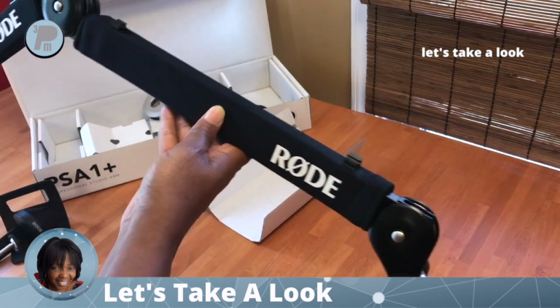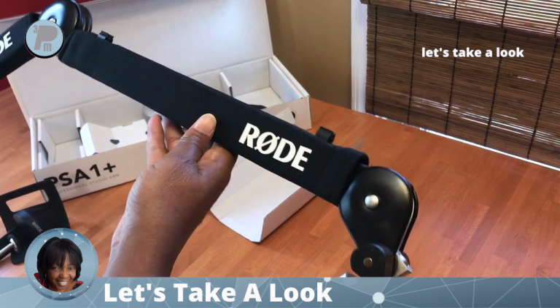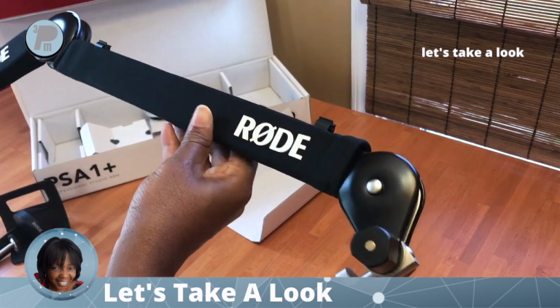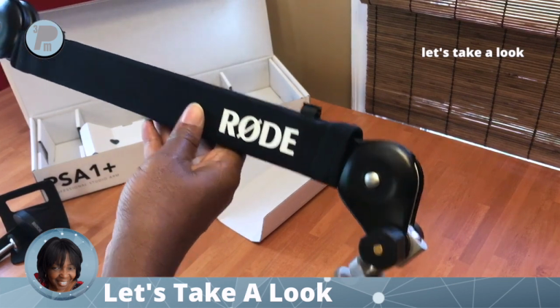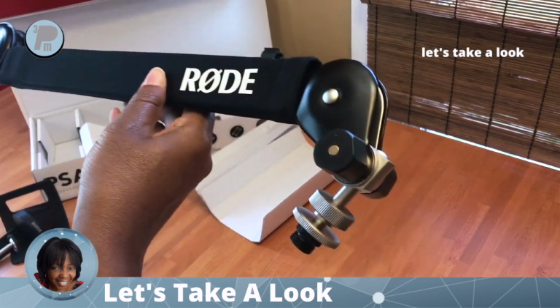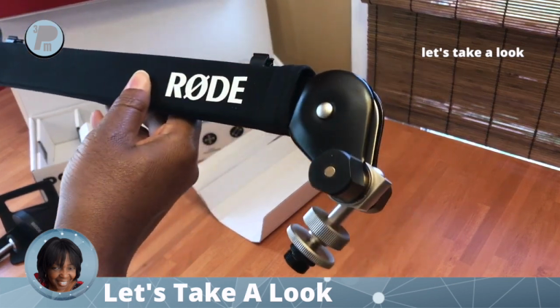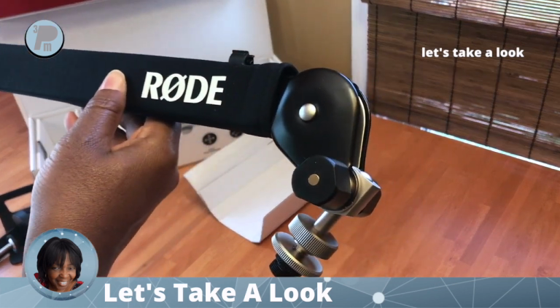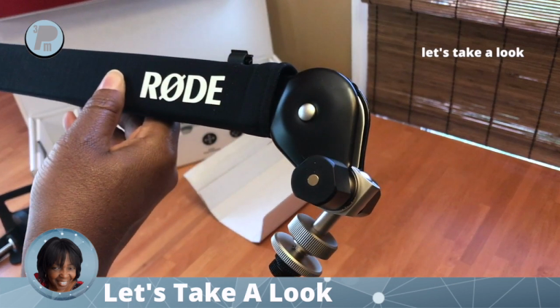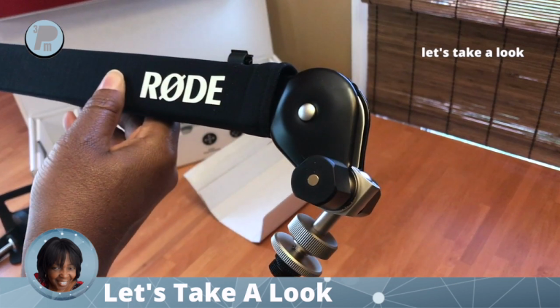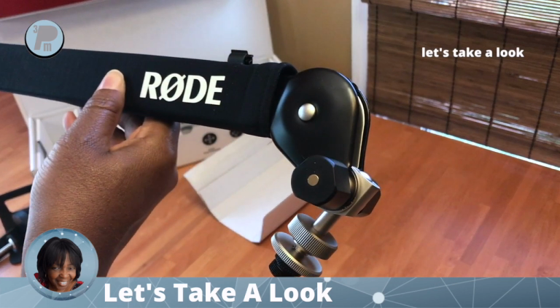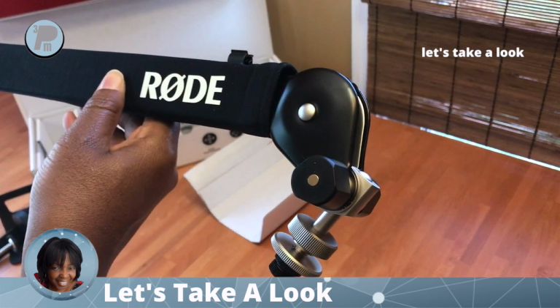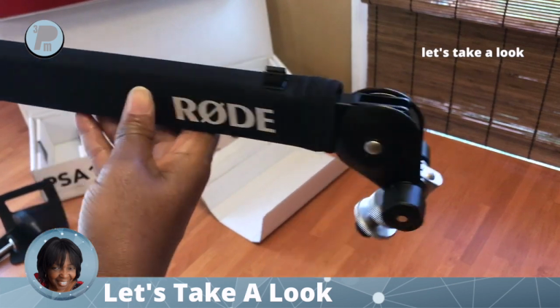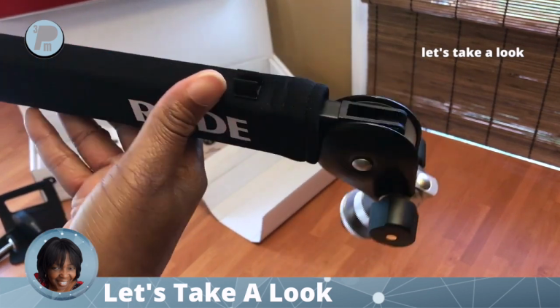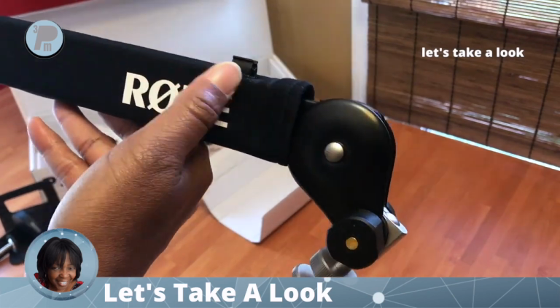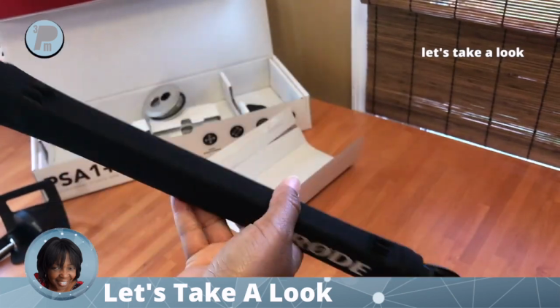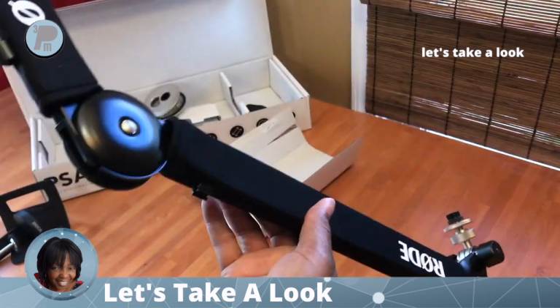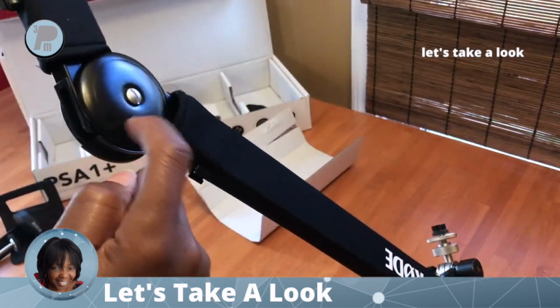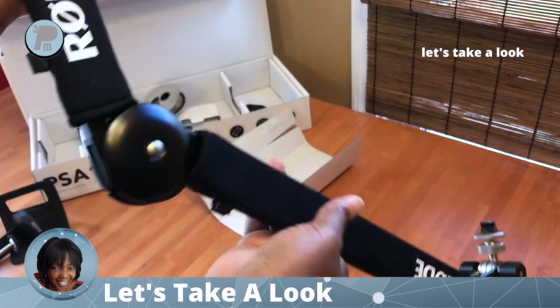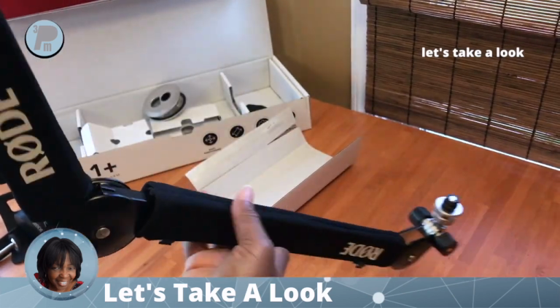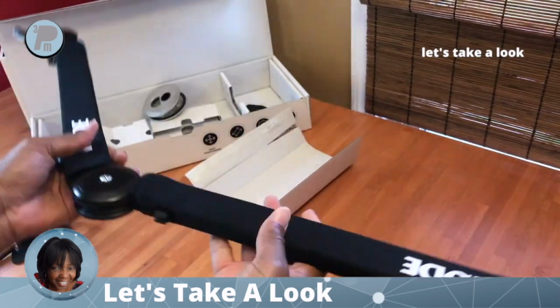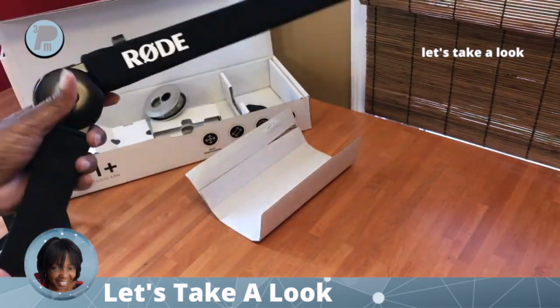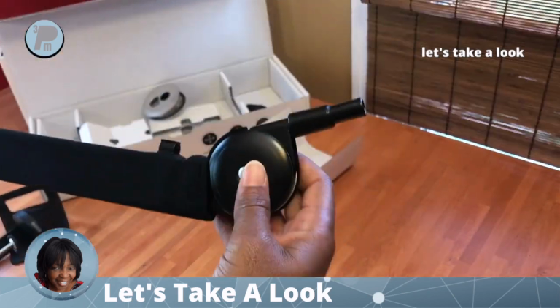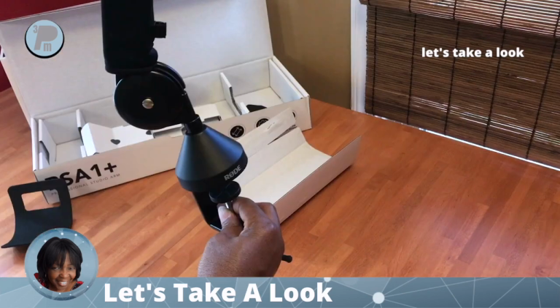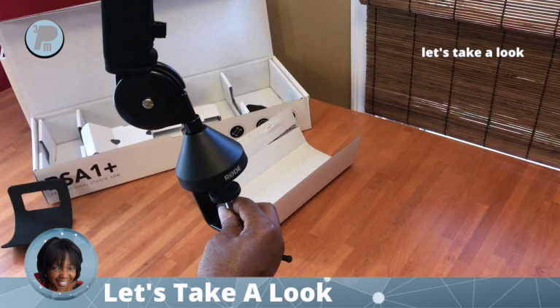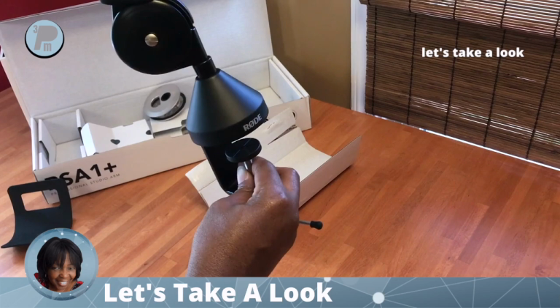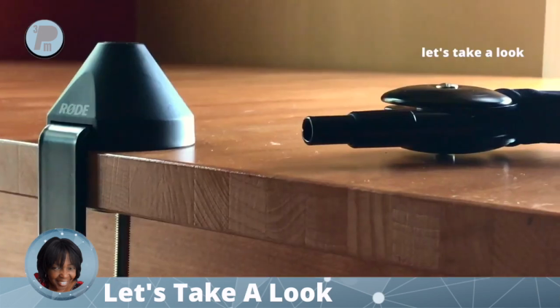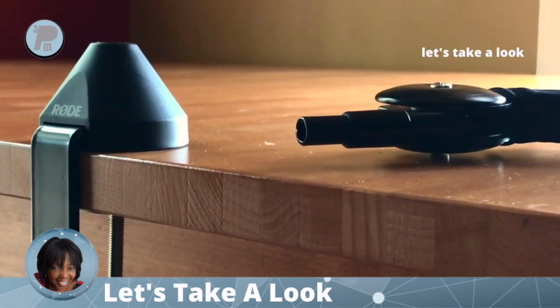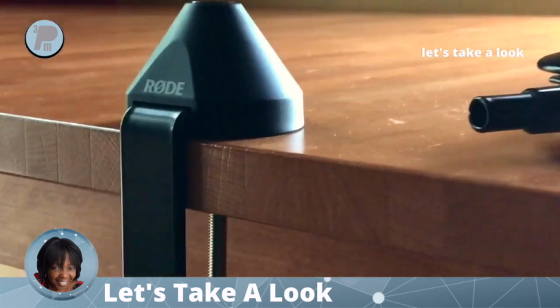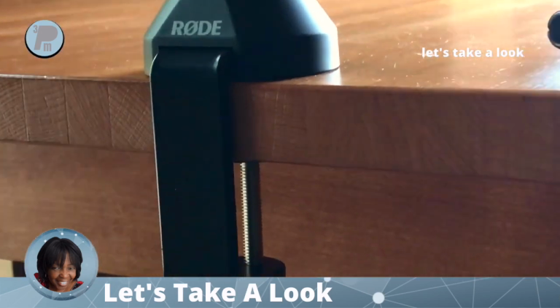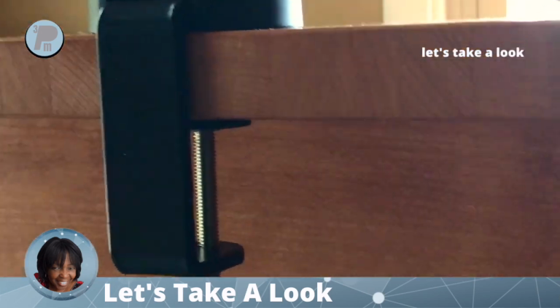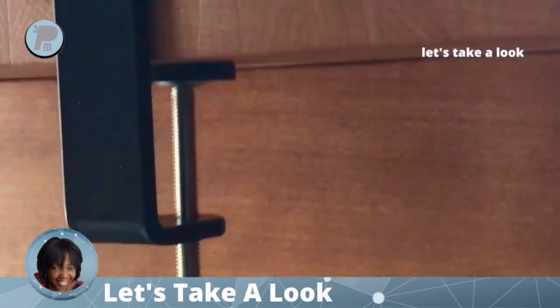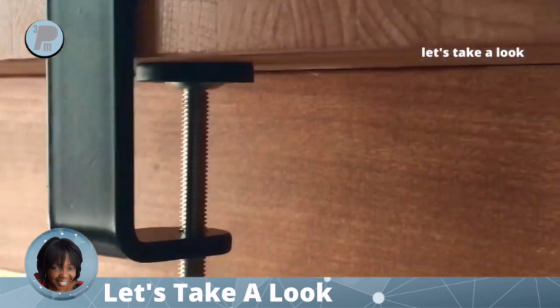The boom arm is mostly assembled and it's made of metal. It has two sleeves on it and there are clips at the top to attach the microphone cord. Here's how the base is attached to the table.